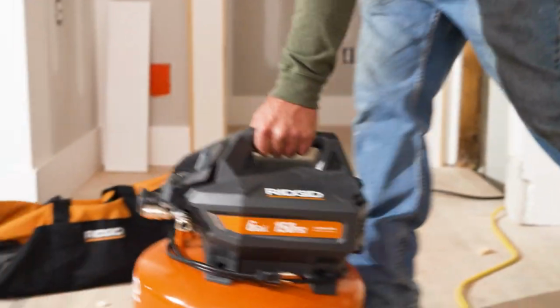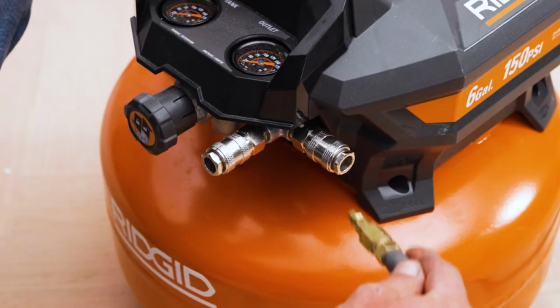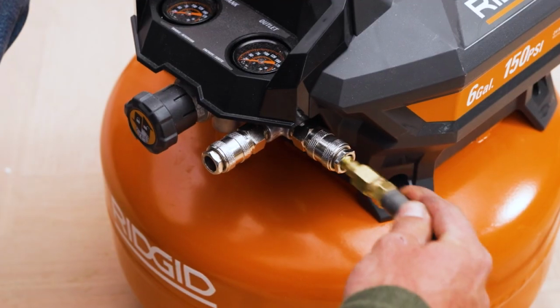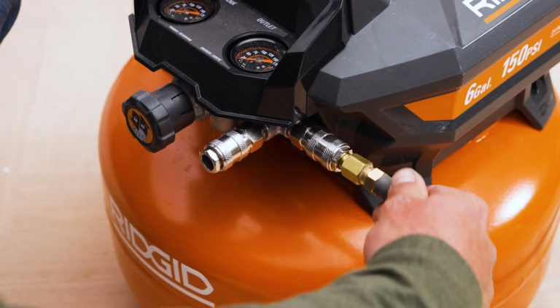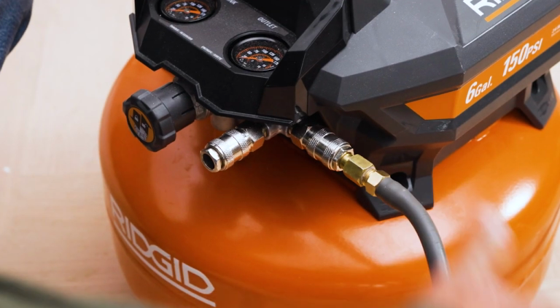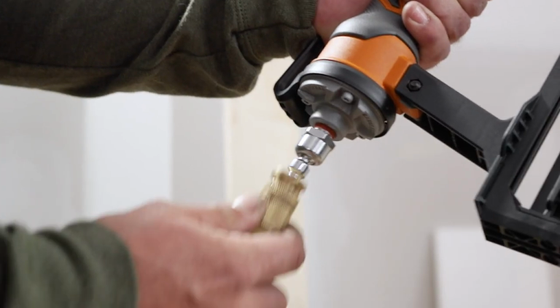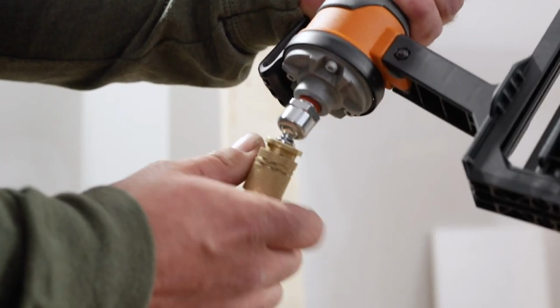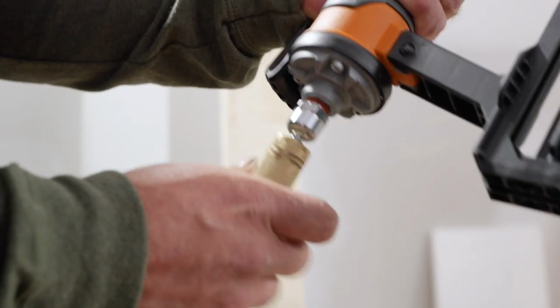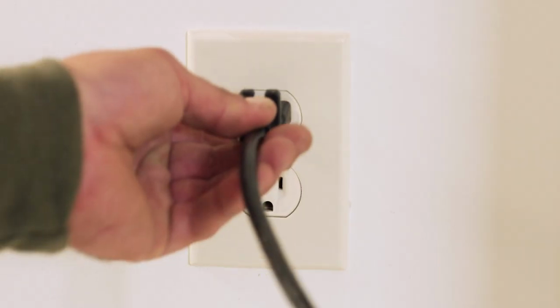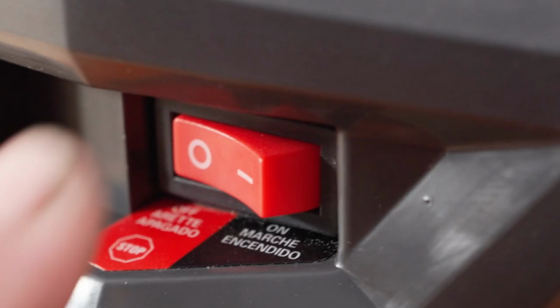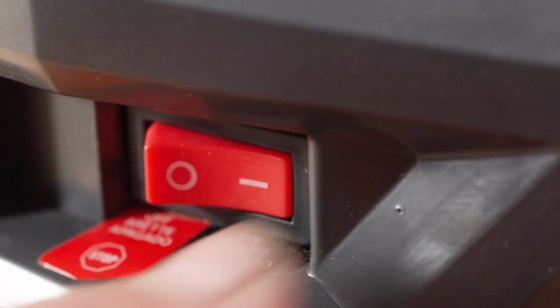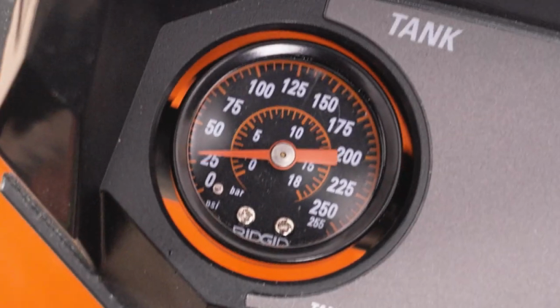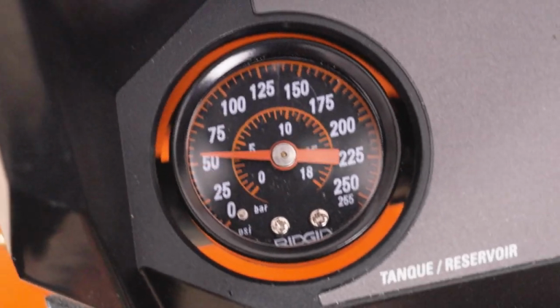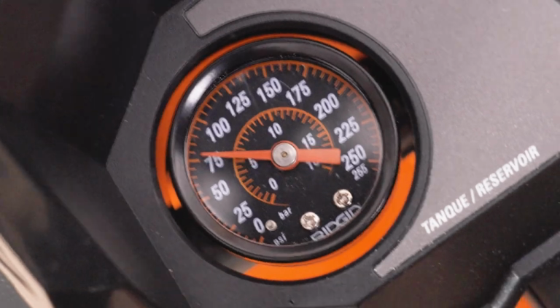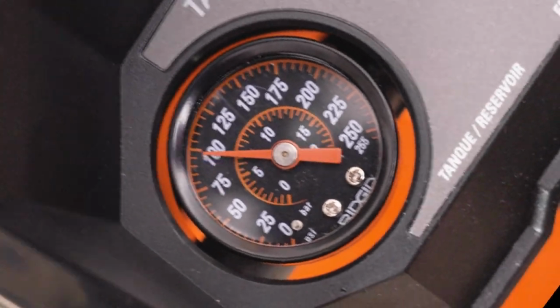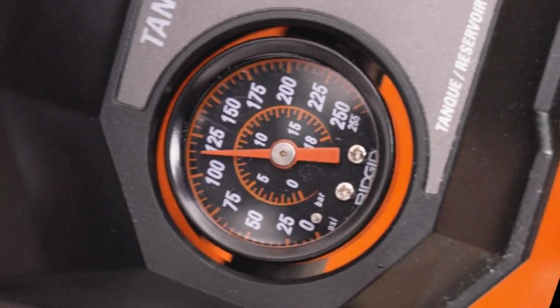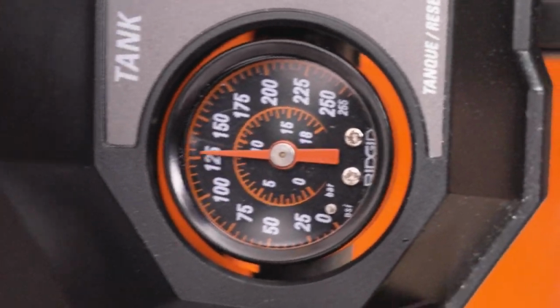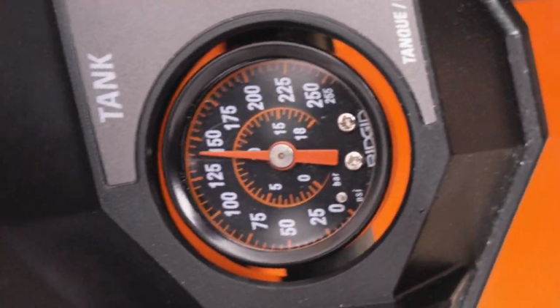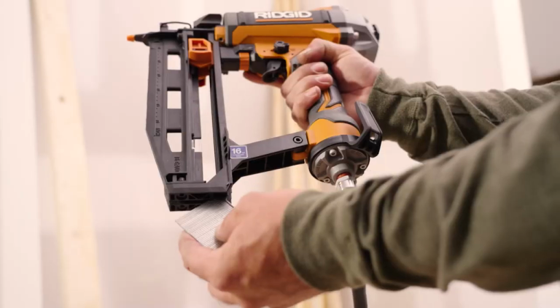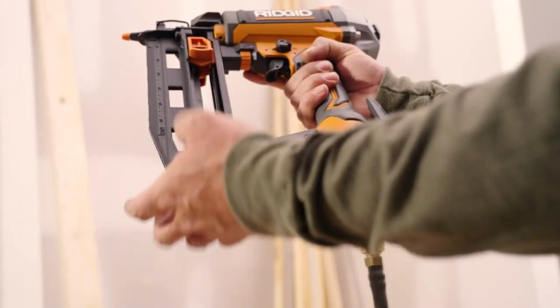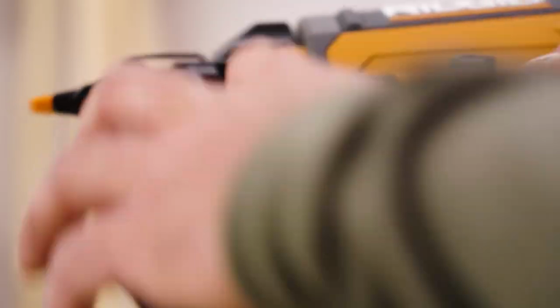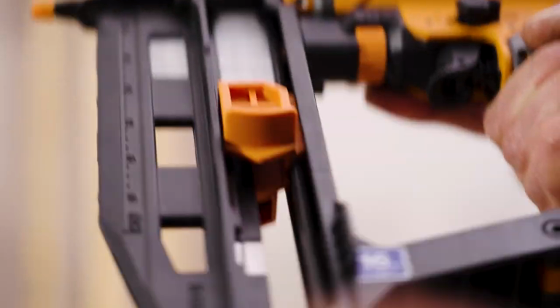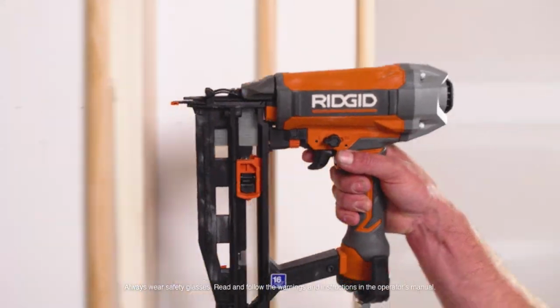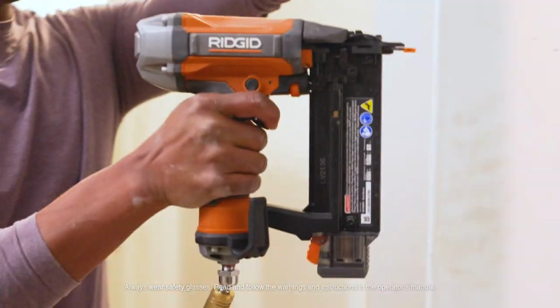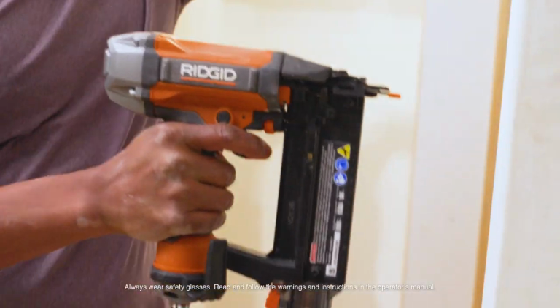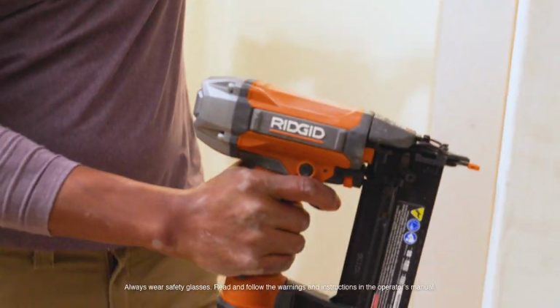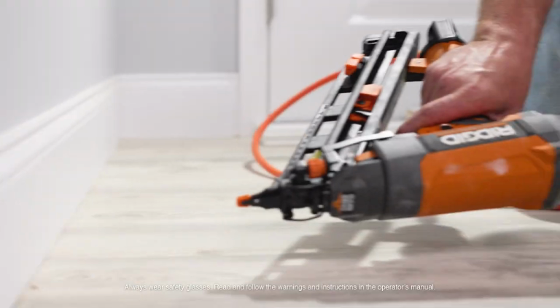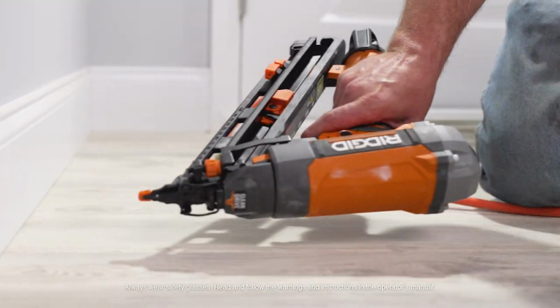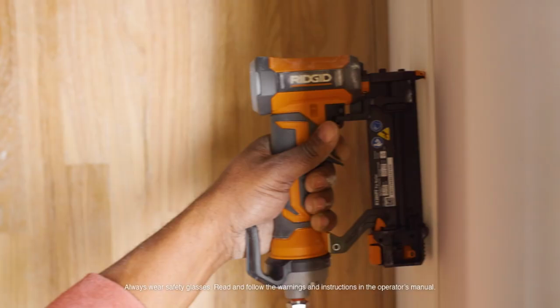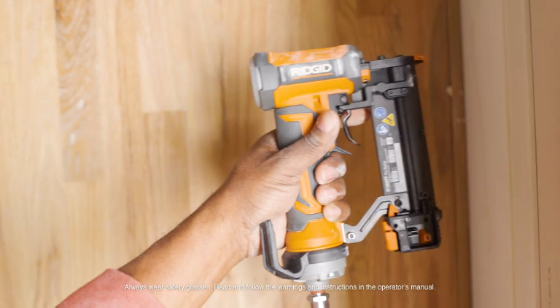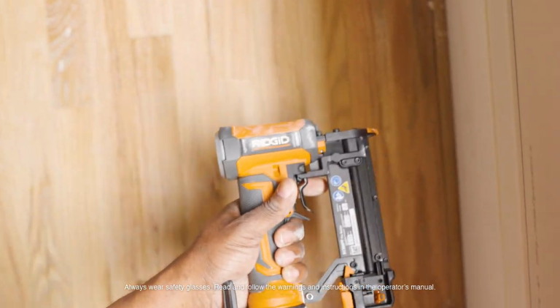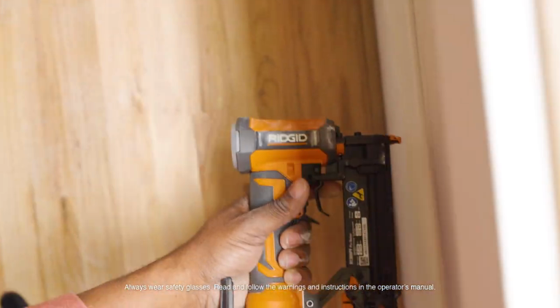Tools that deliver power and consistency, like clean drive technology to drive nails flush without leaving proud nails or damaging material.